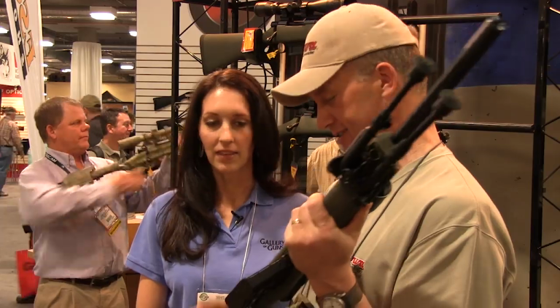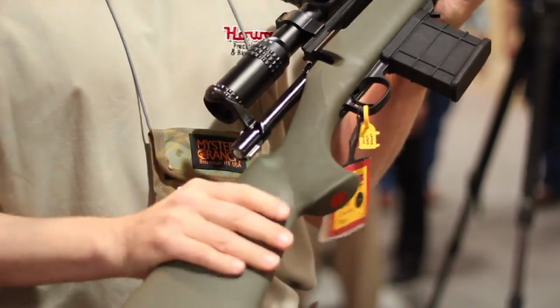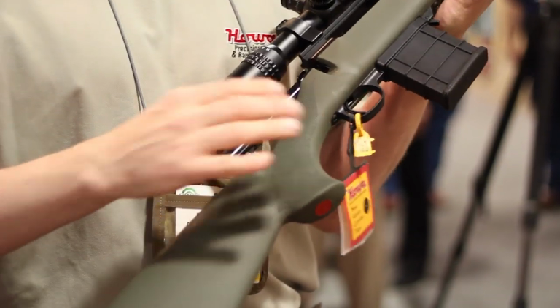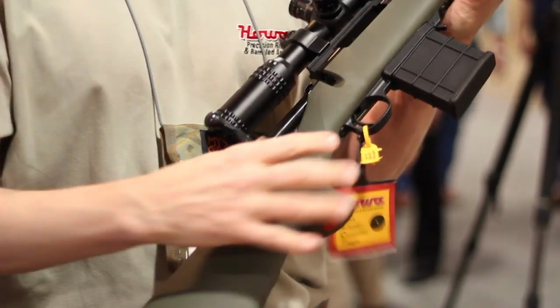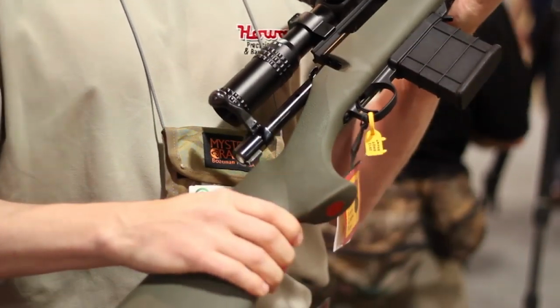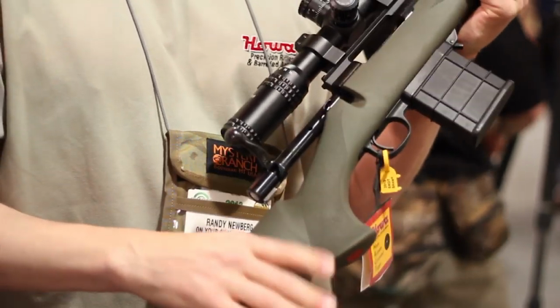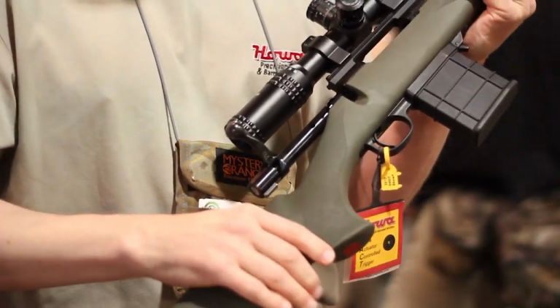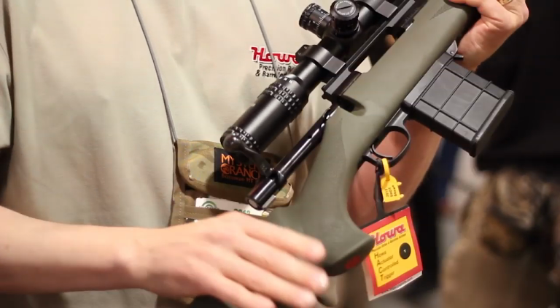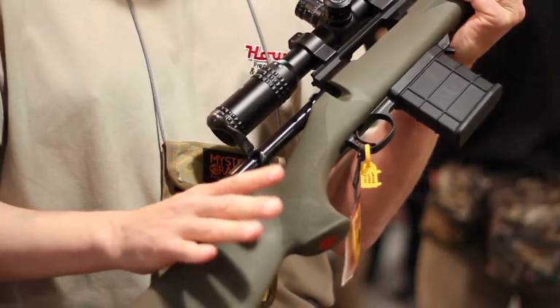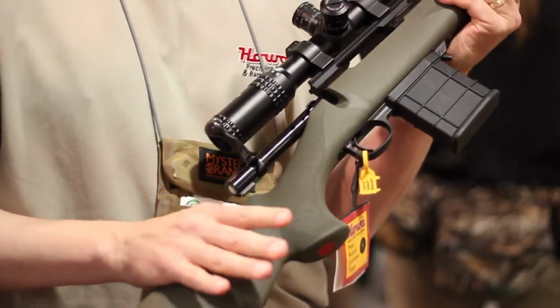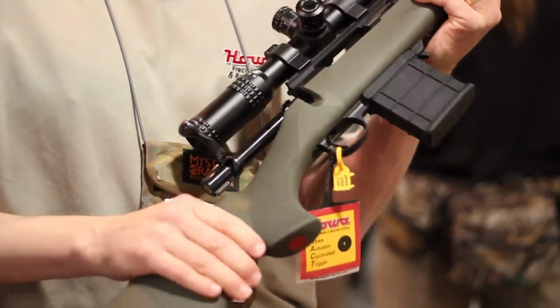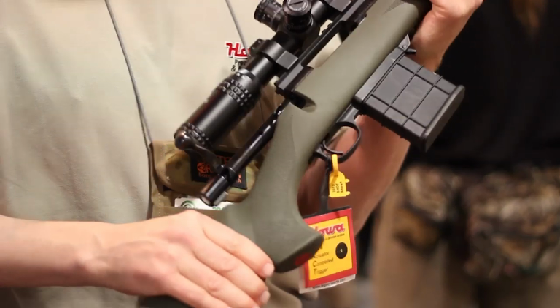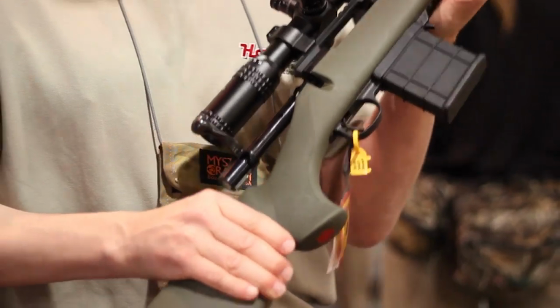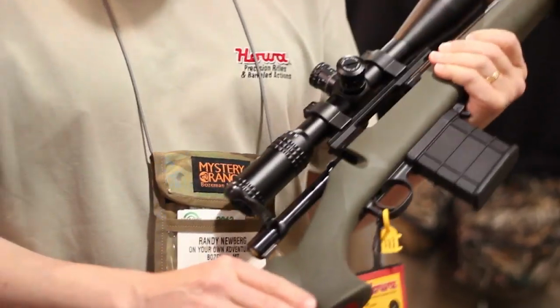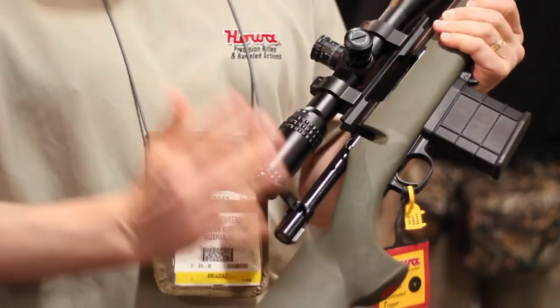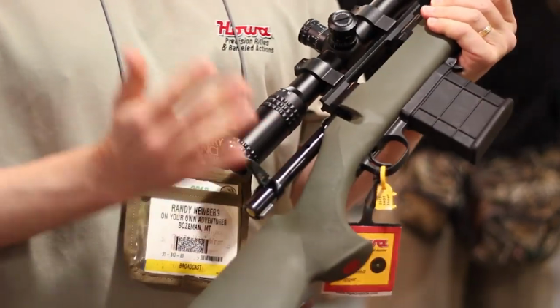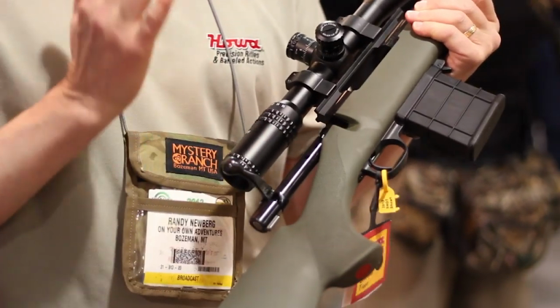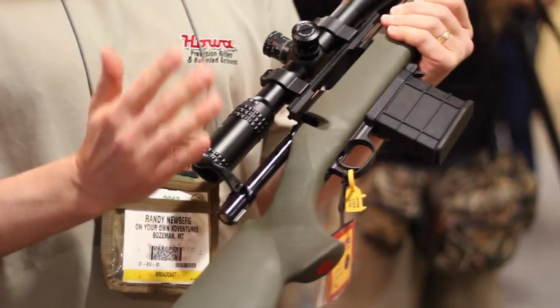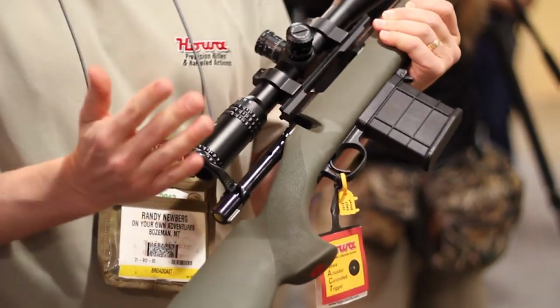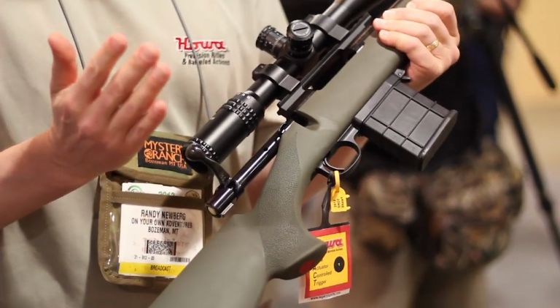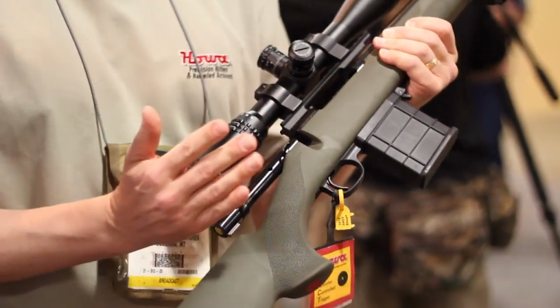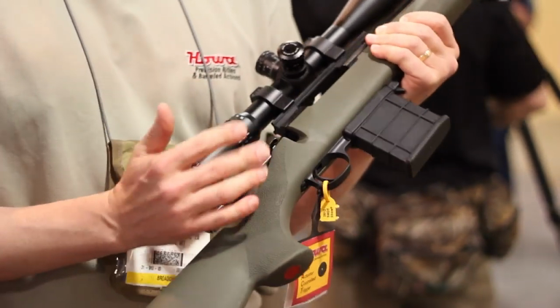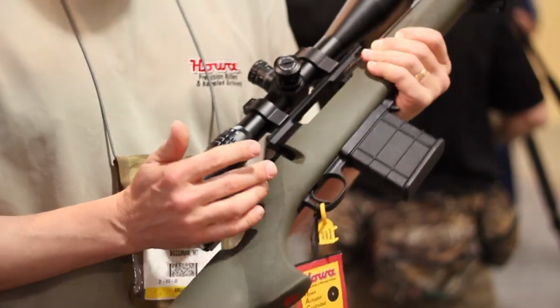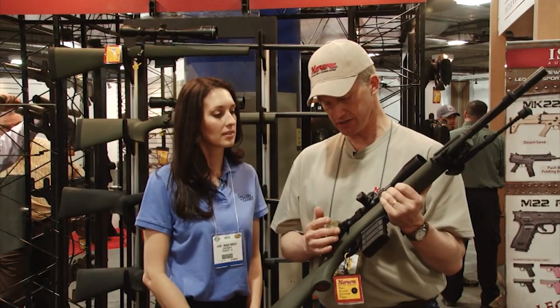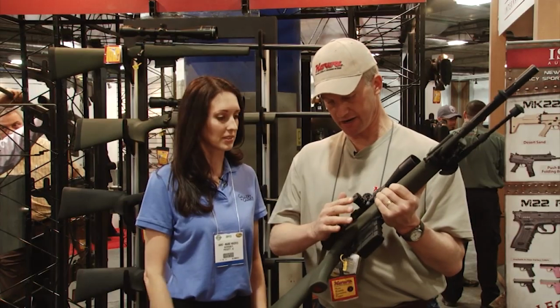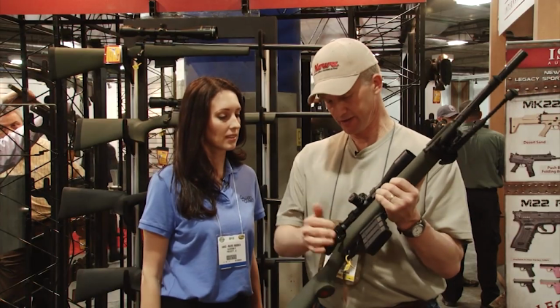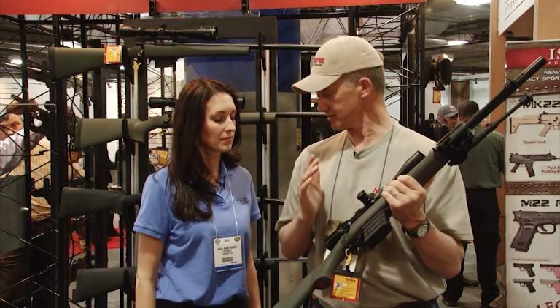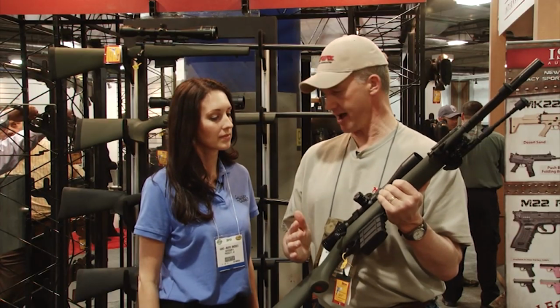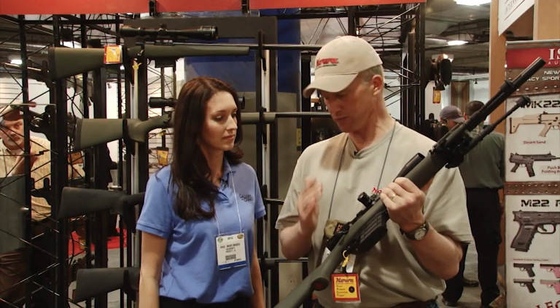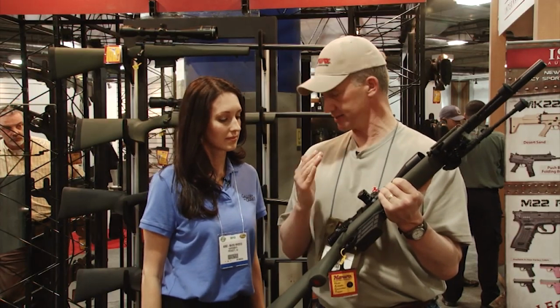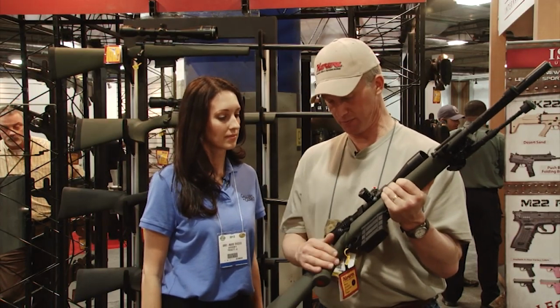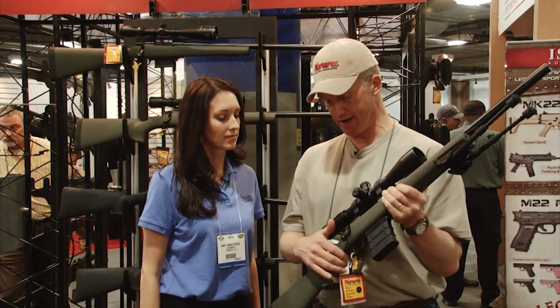Love that. The grip, just the feel of it — it's cold, it's wet, it doesn't matter. It's everything you'd want. It comes with the reputation of the Howa Action, which is deadly accurate, rugged, dependable, reliable.